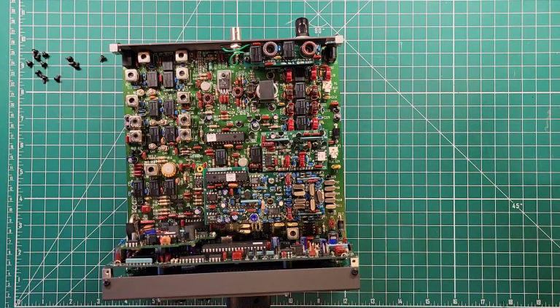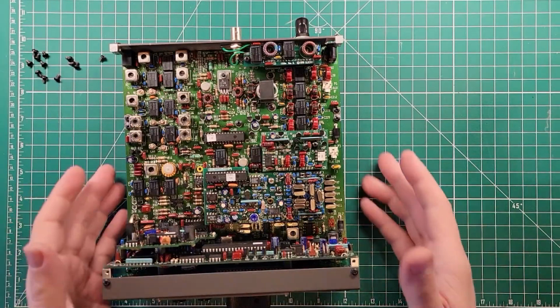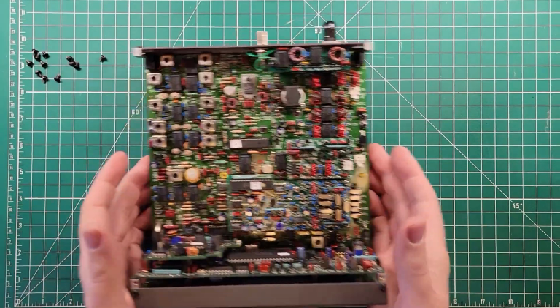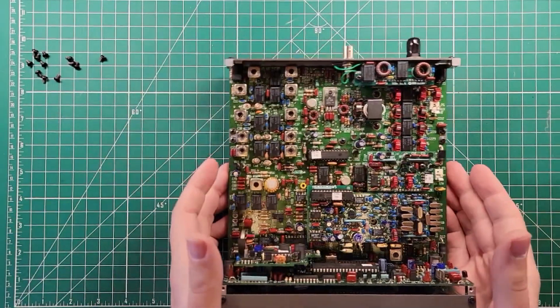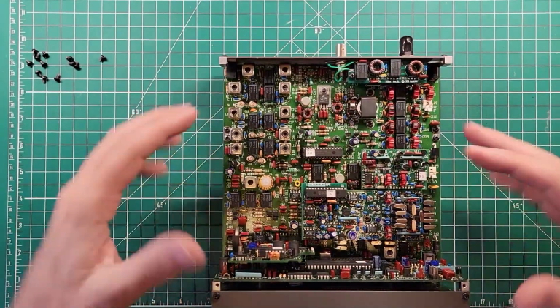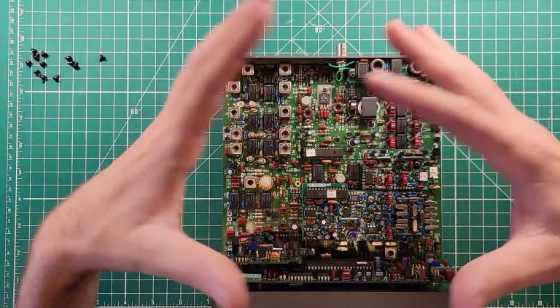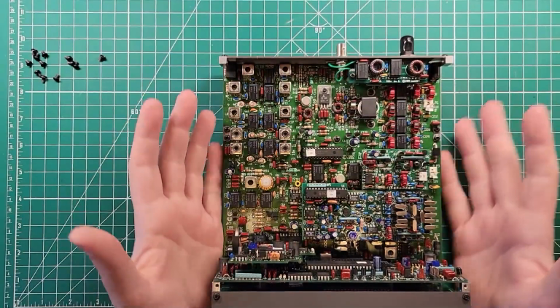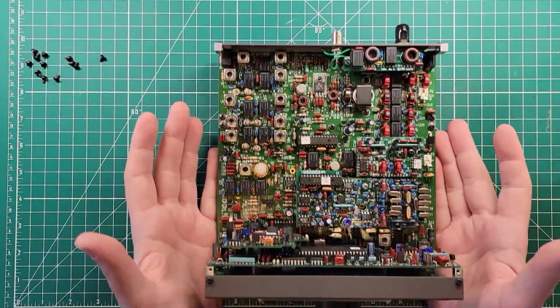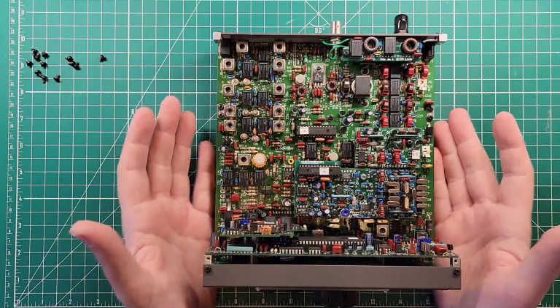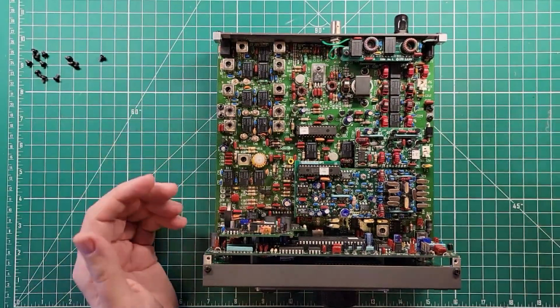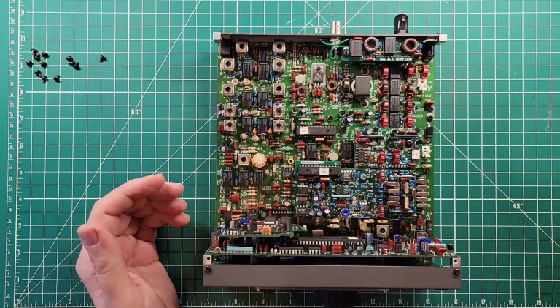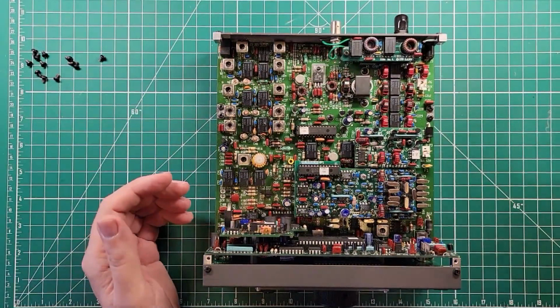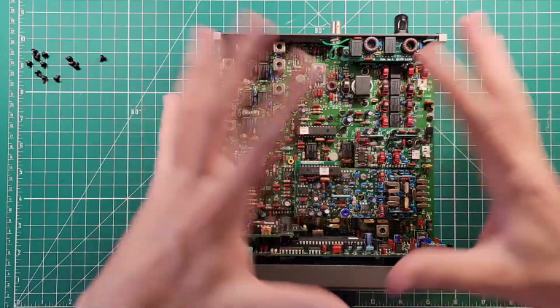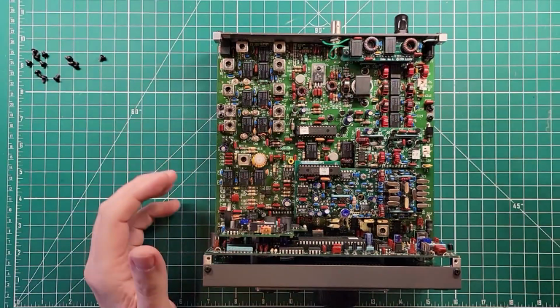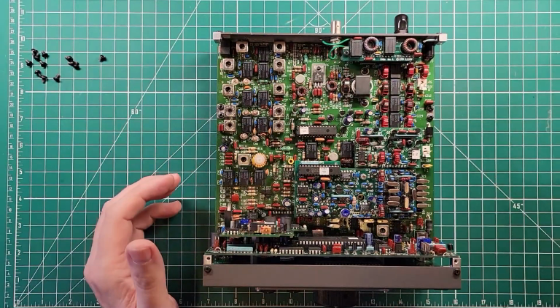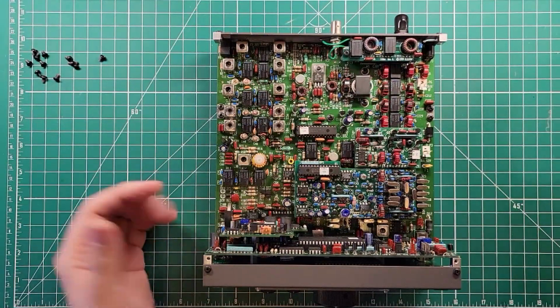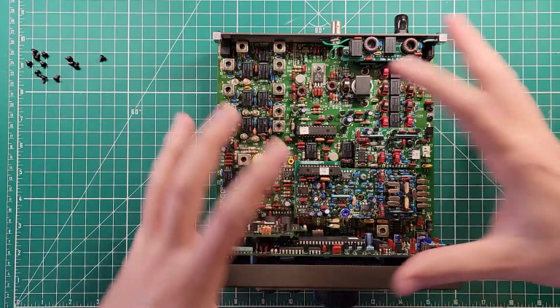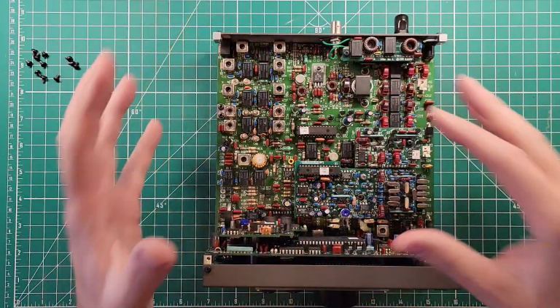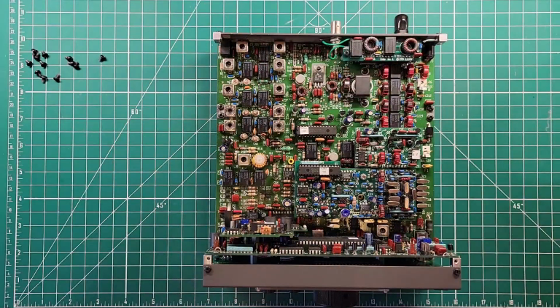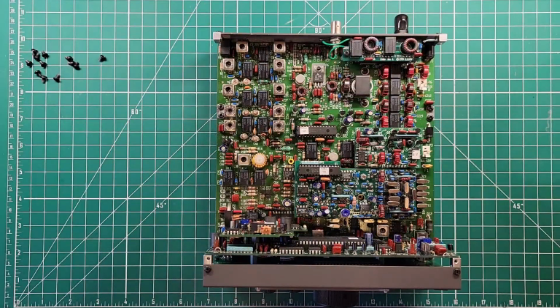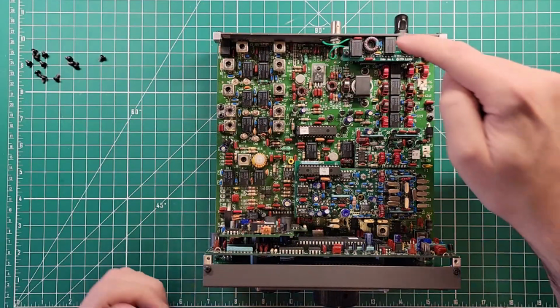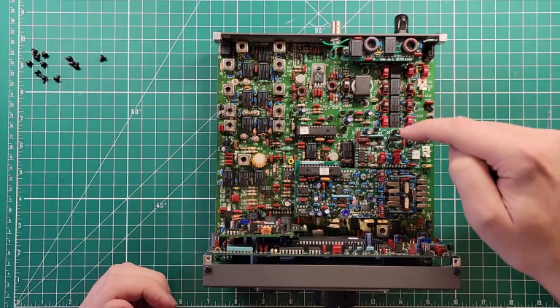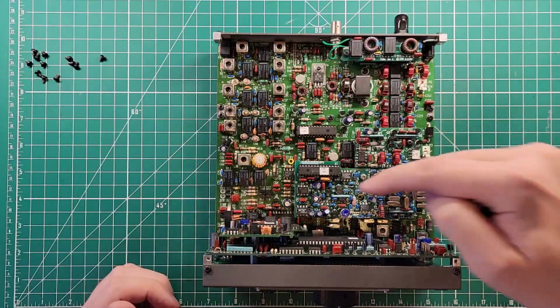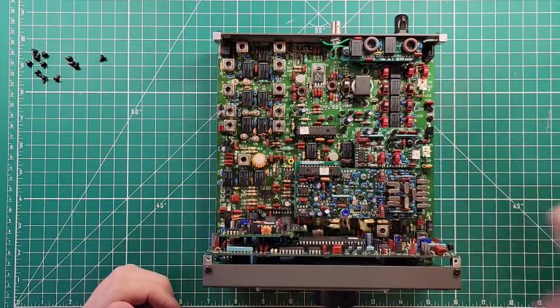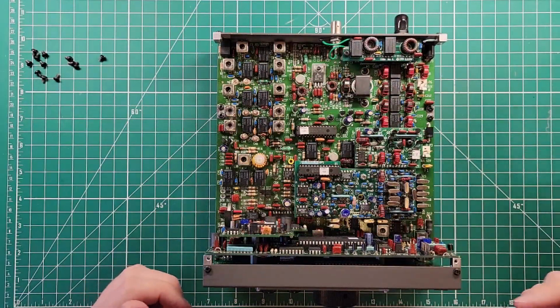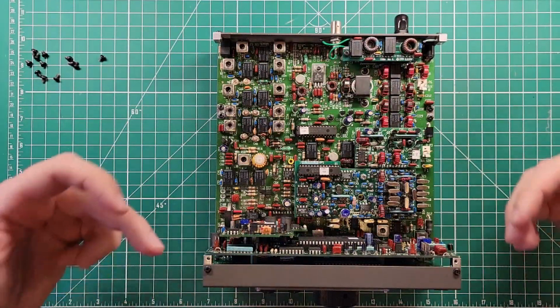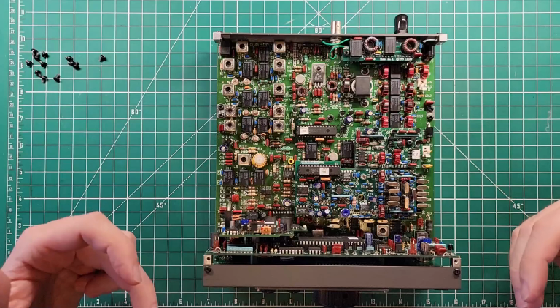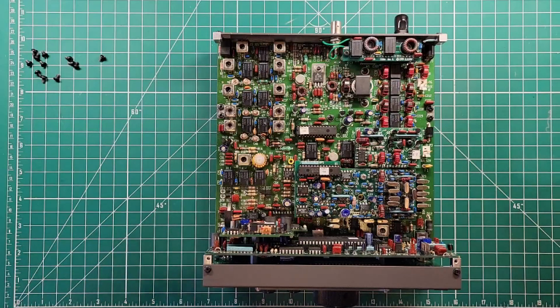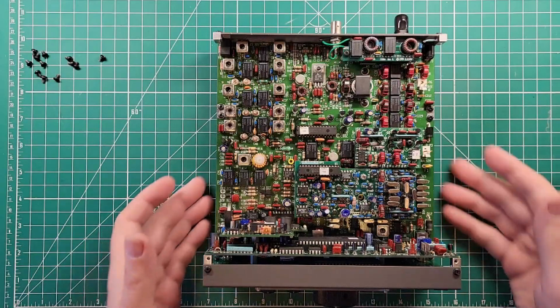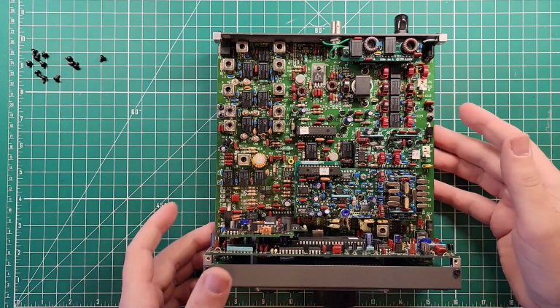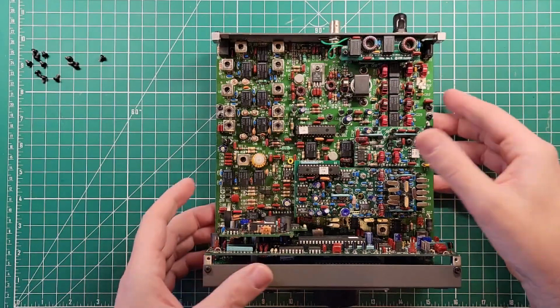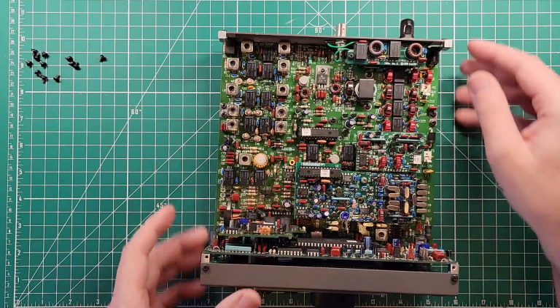We'll come back and look at the amplifier in a minute. But I just wanted to enjoy the beauty of what we have working here. There are a lot of things going on in here, and it's a very modular radio, as you can see. There are four modules installed, not including the front control panel.